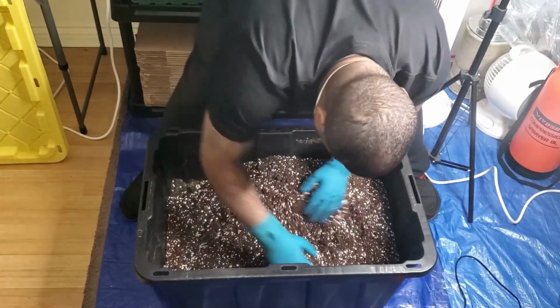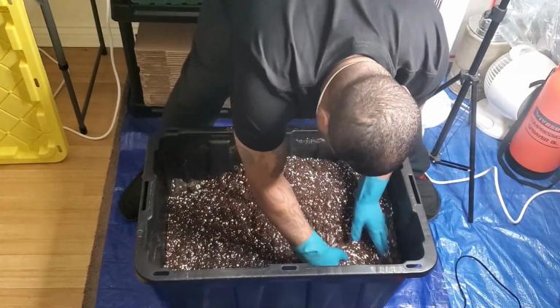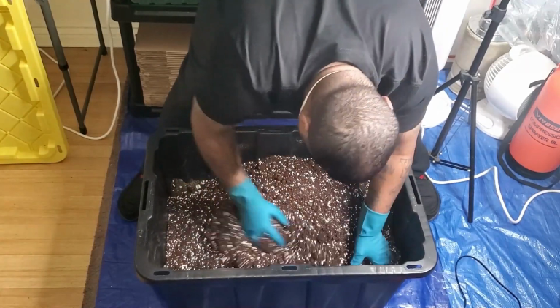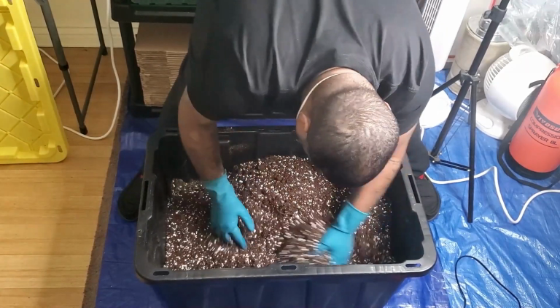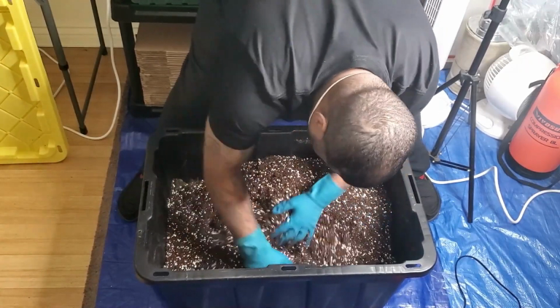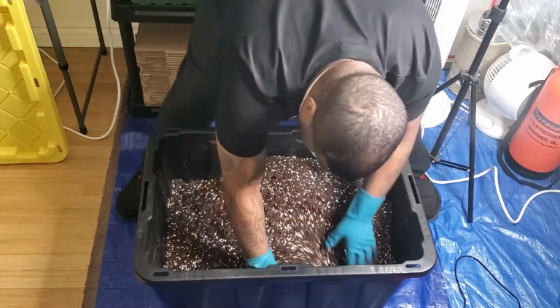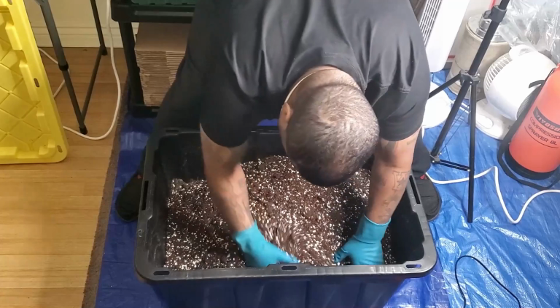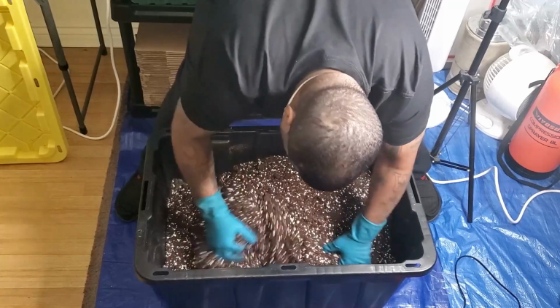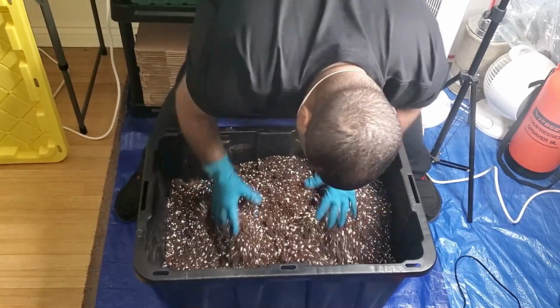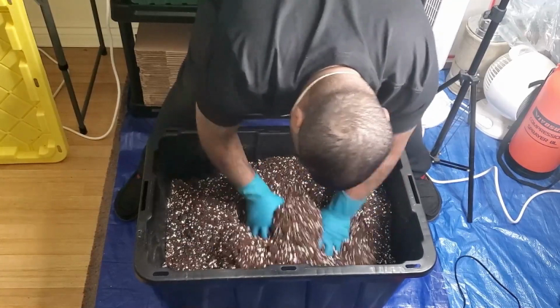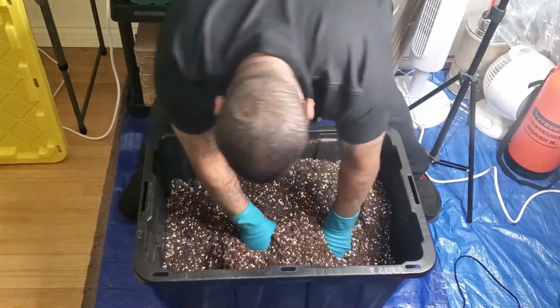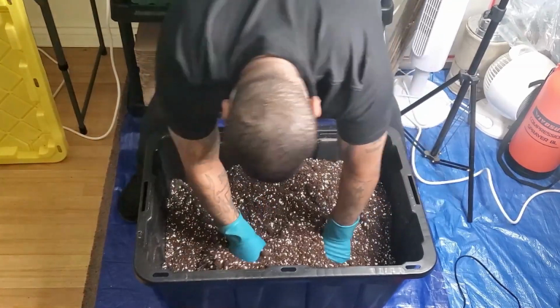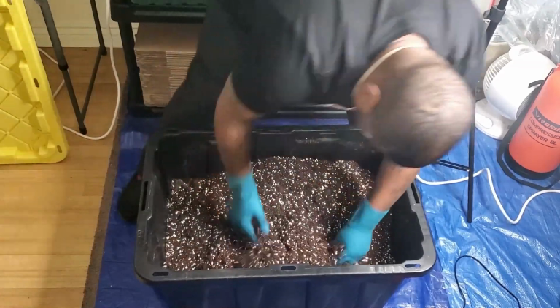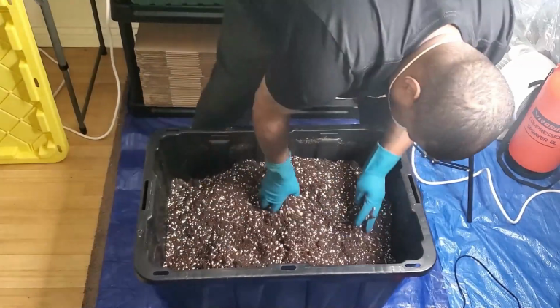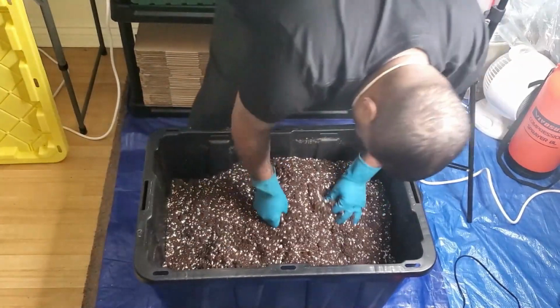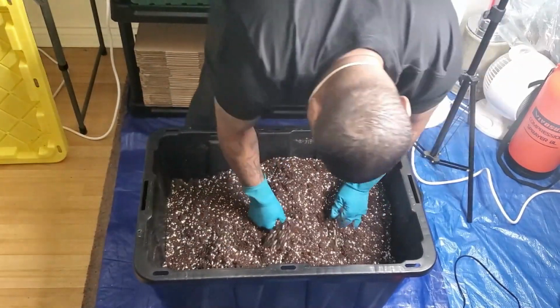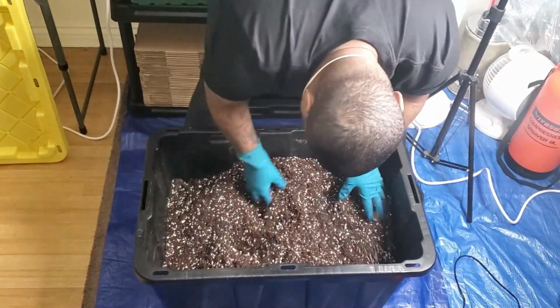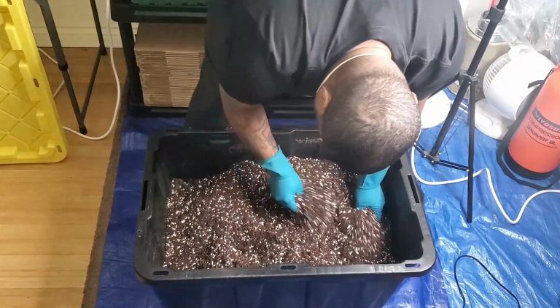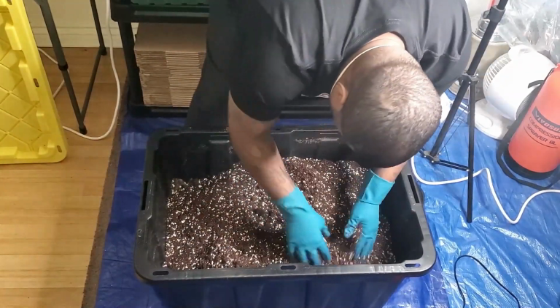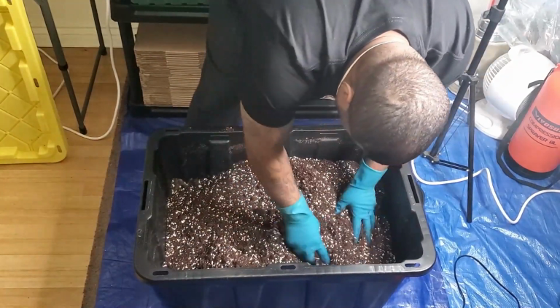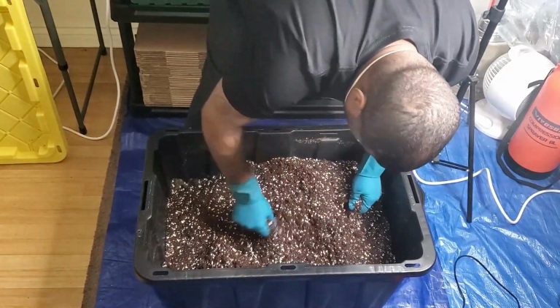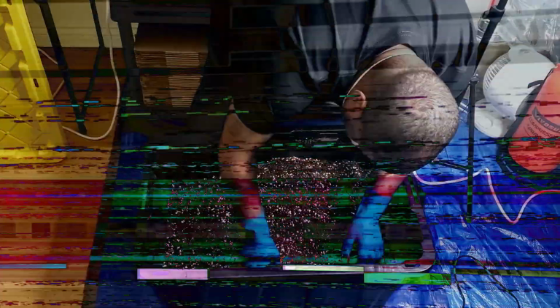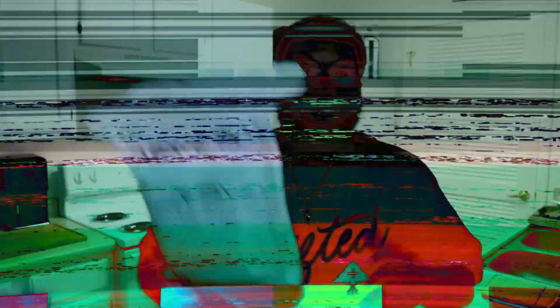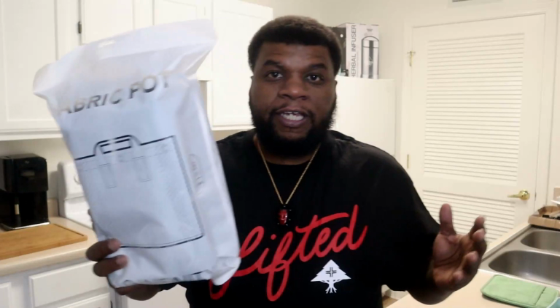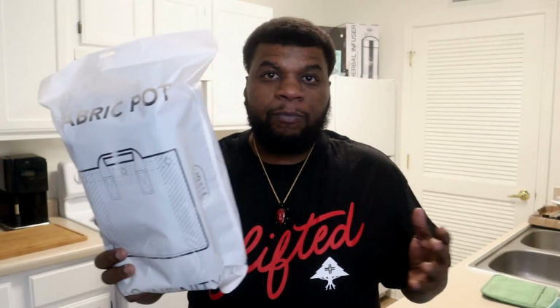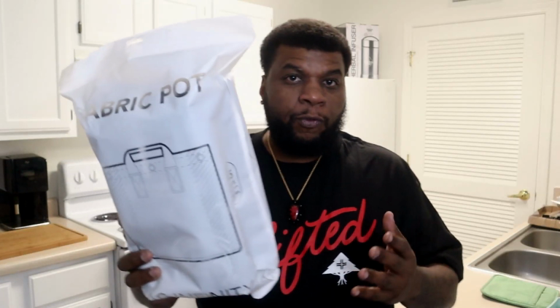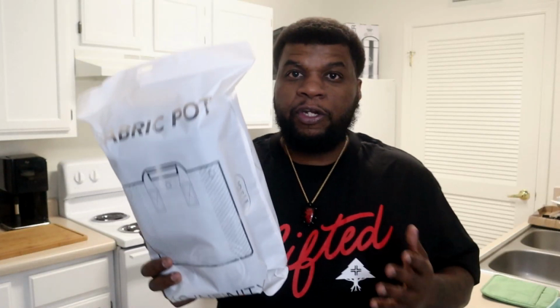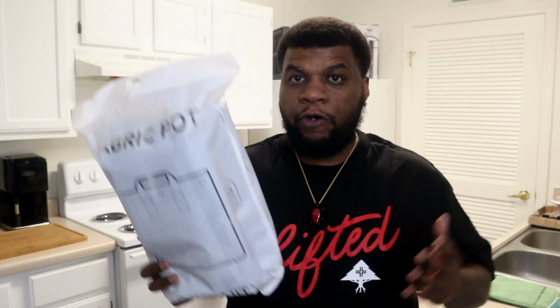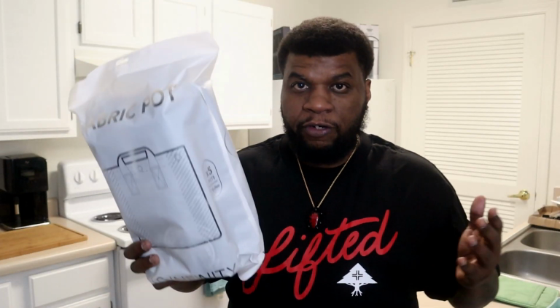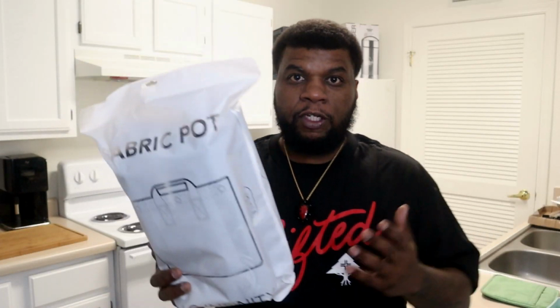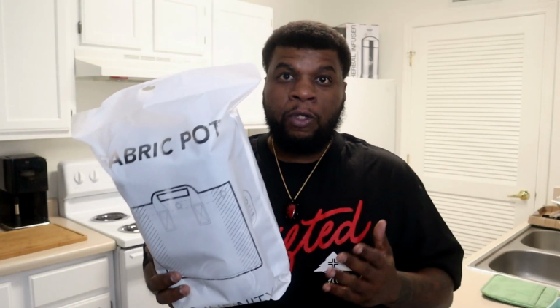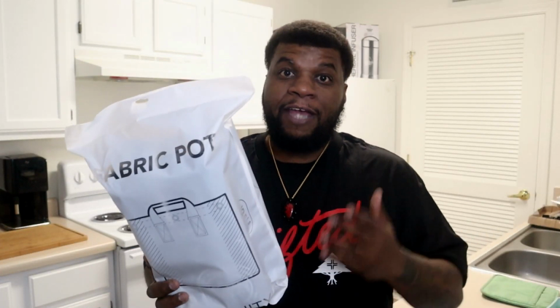I have my gloves on and my mask so I don't breathe any of this in. We mixed everything together with my gloves, and now what we have to do is just fill our pots.